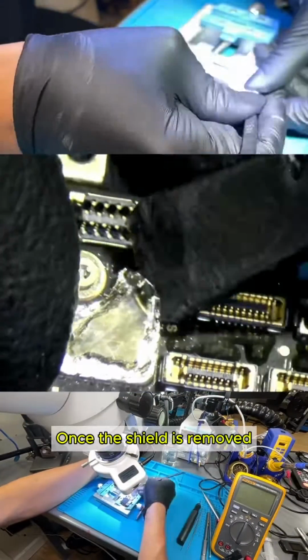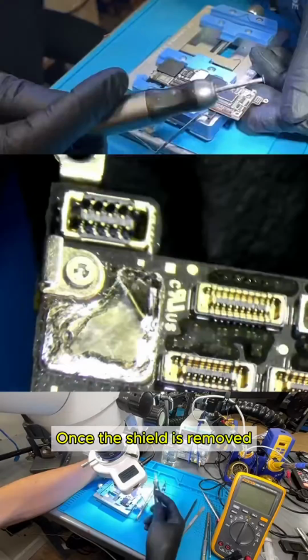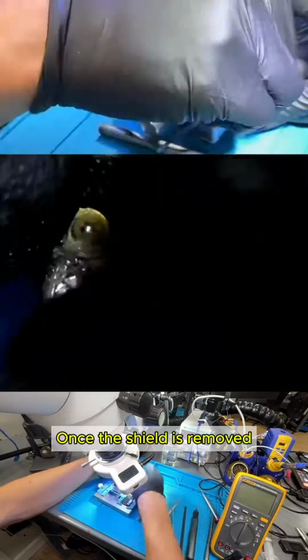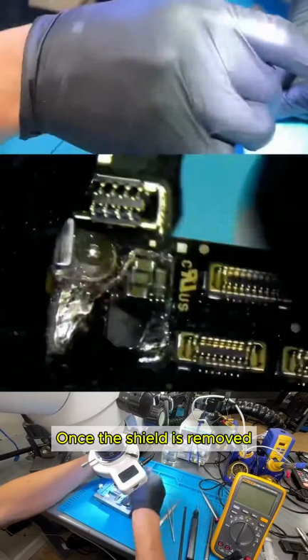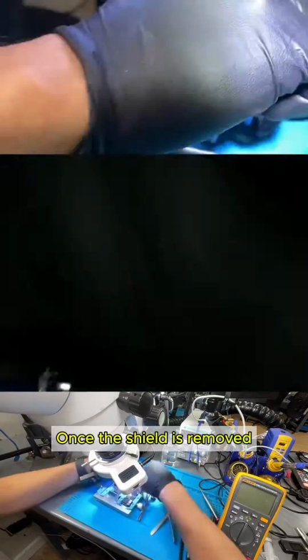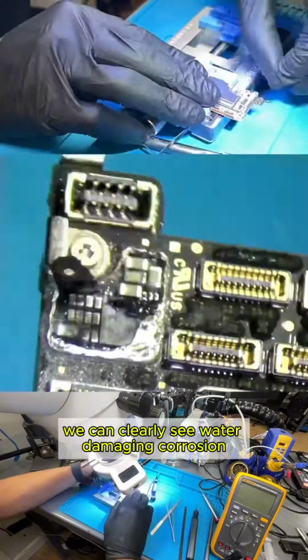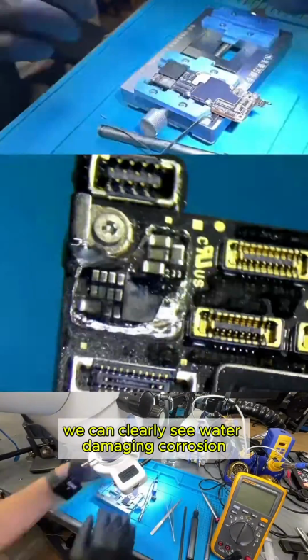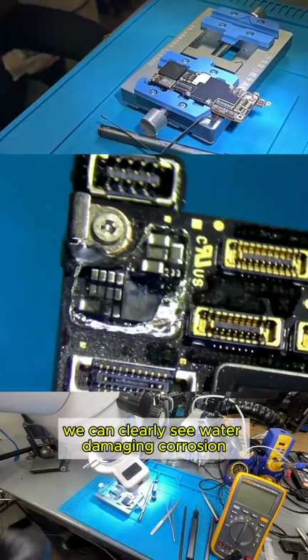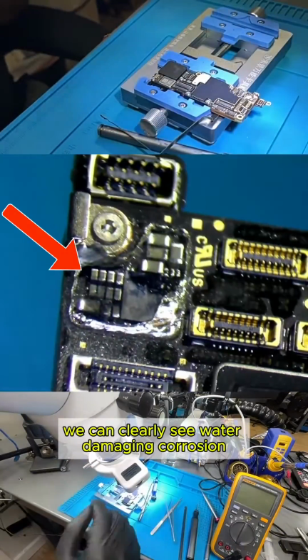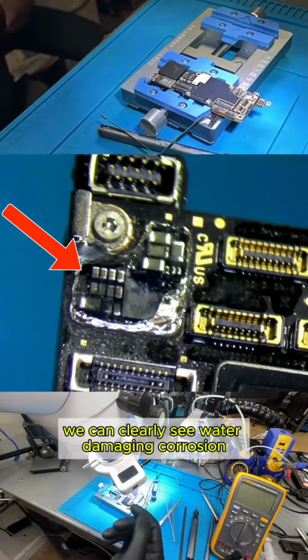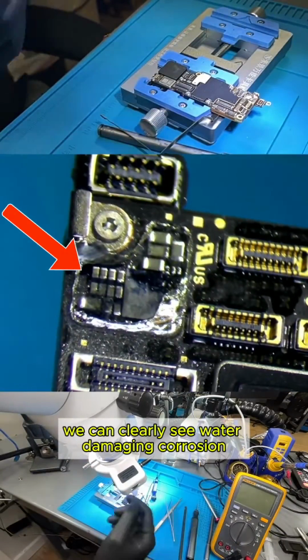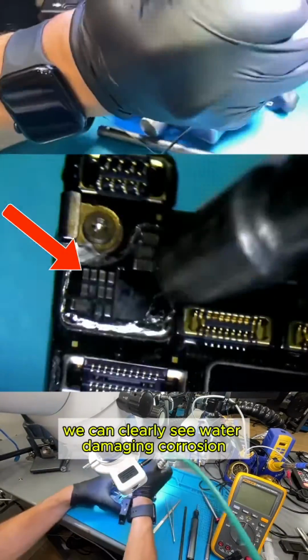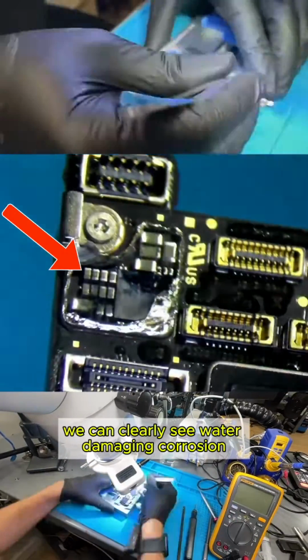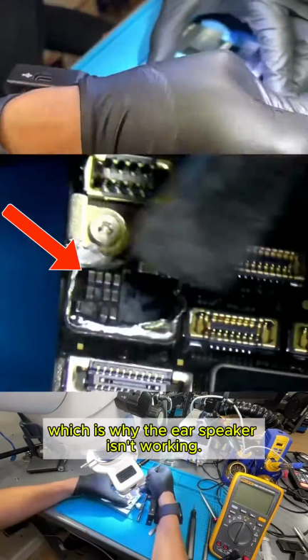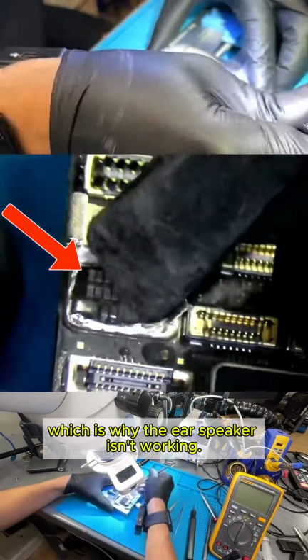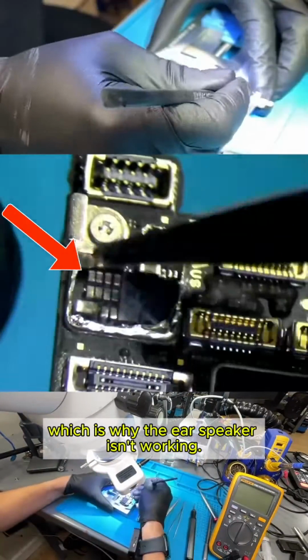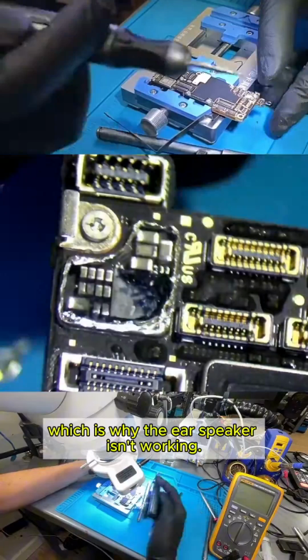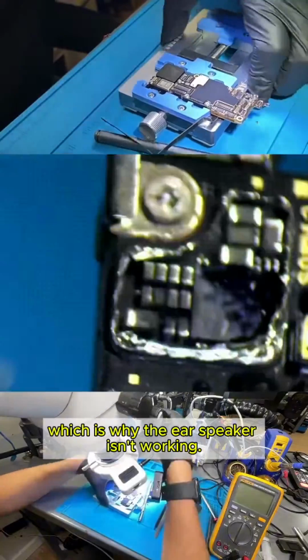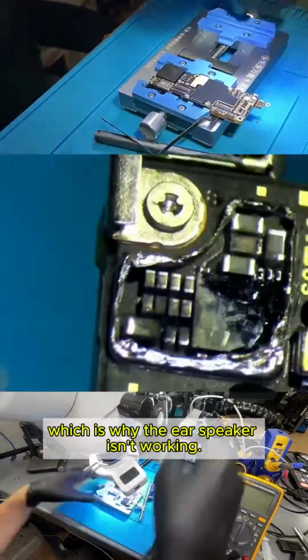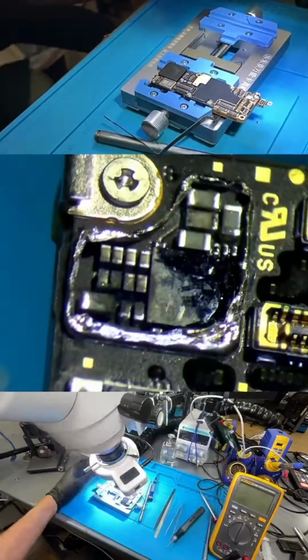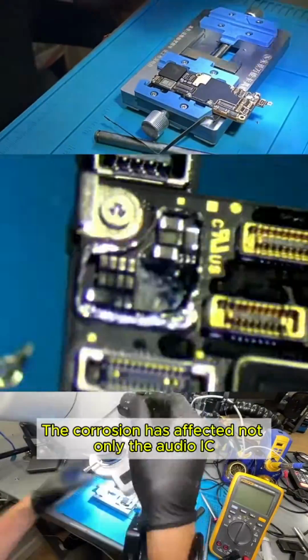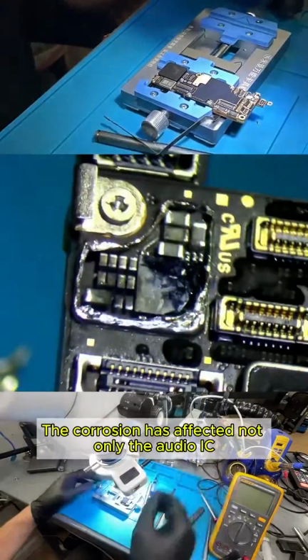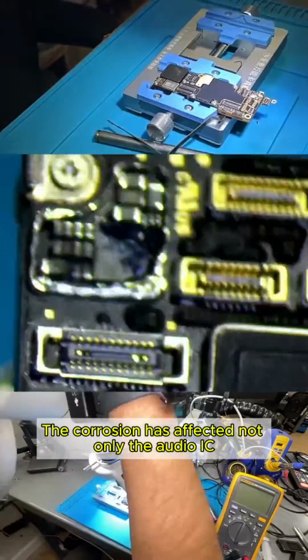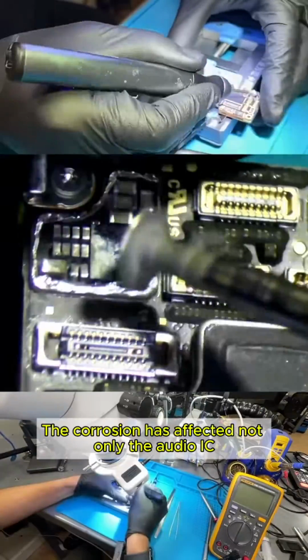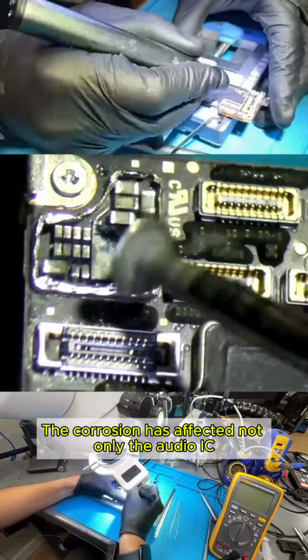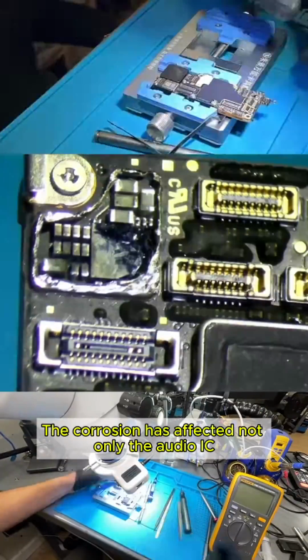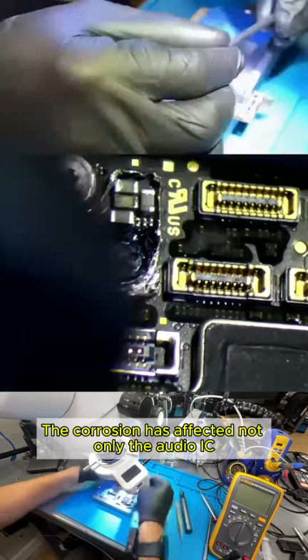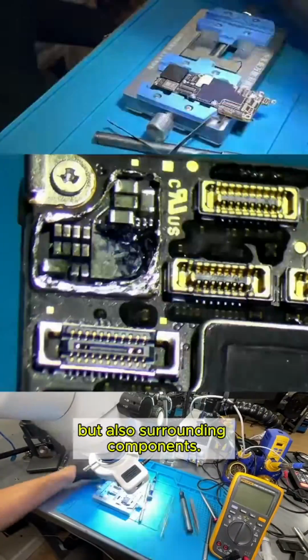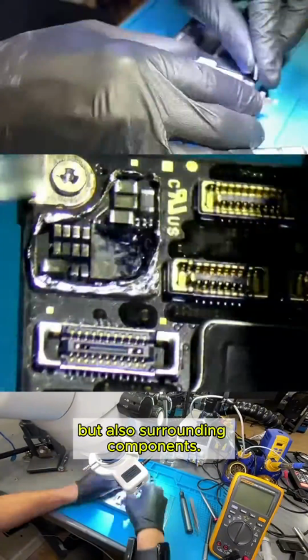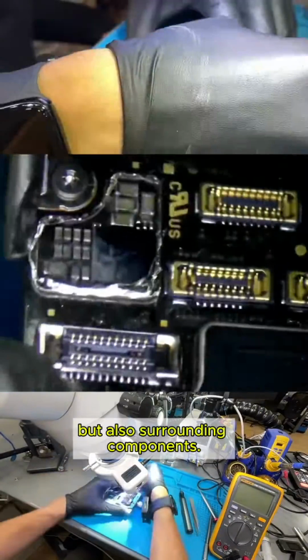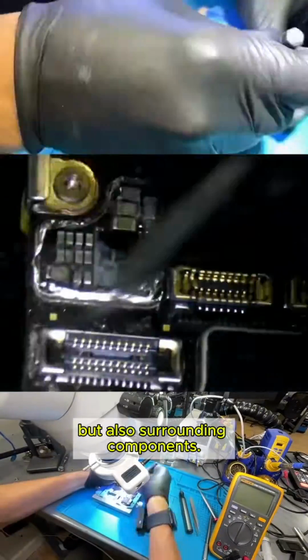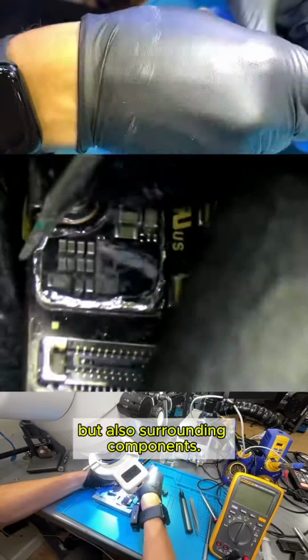Once the shield is removed, we can clearly see water damage and corrosion, which is why the ear speaker isn't working. The corrosion has affected not only the audio IC, but also surrounding components.